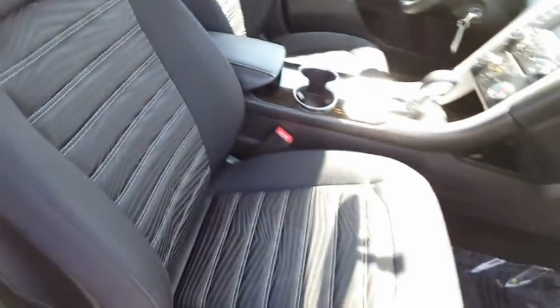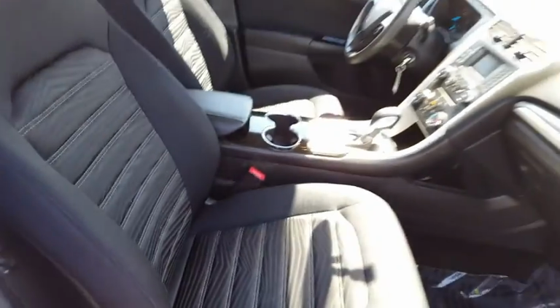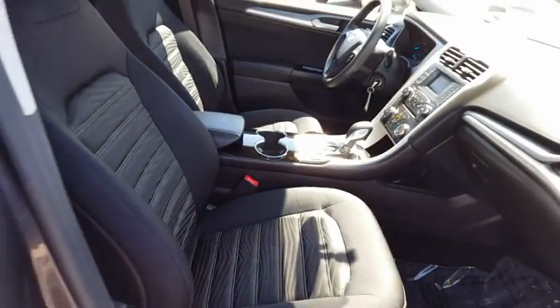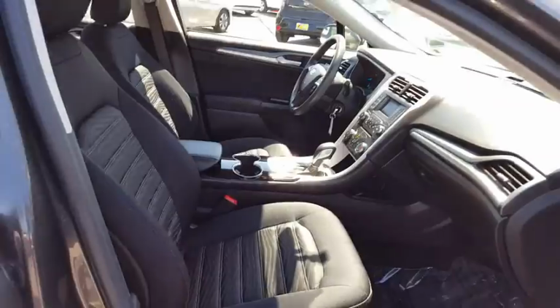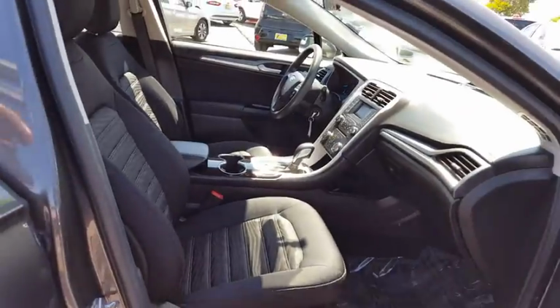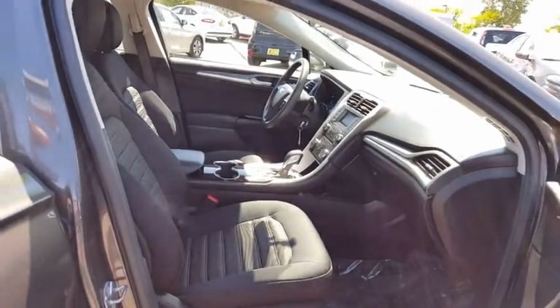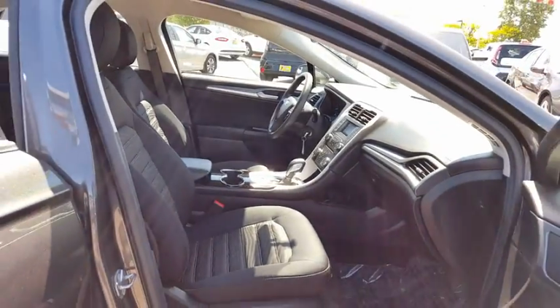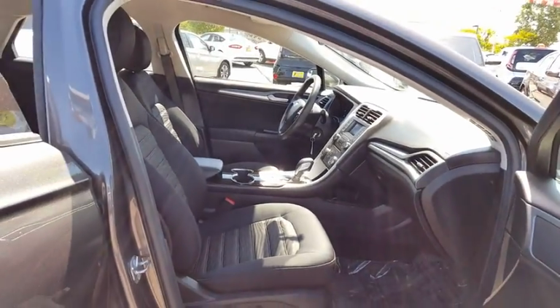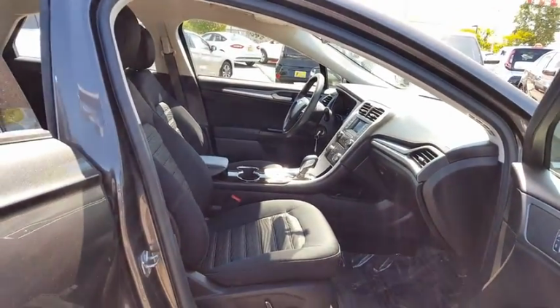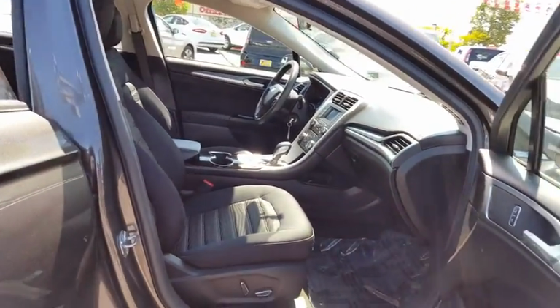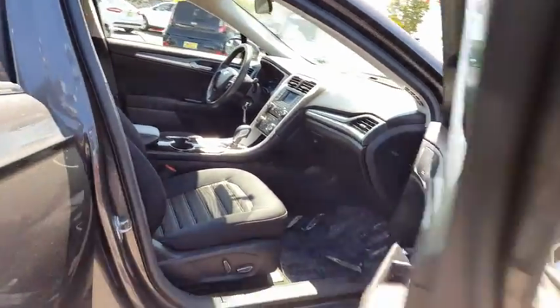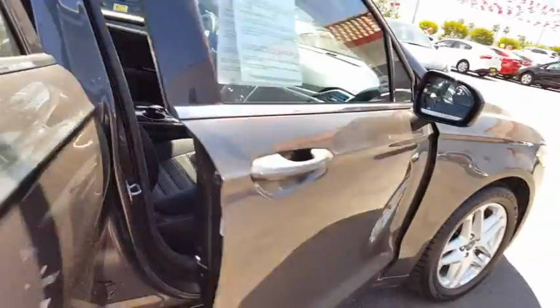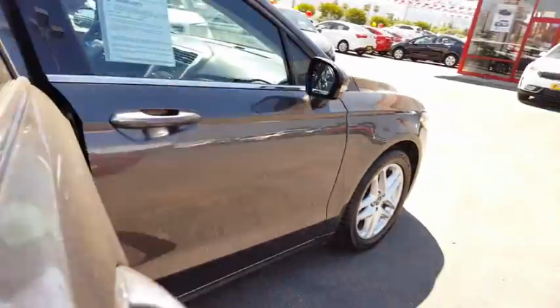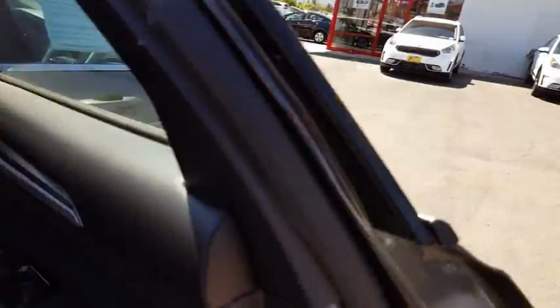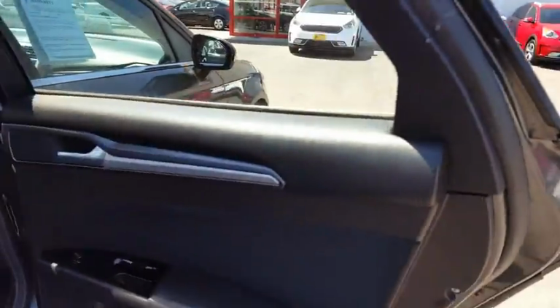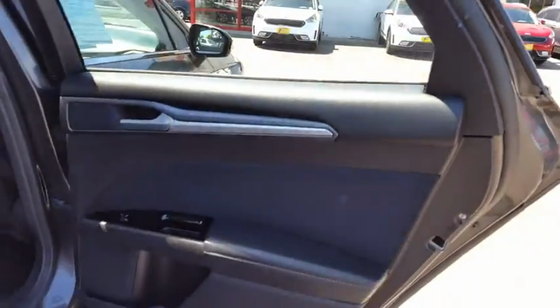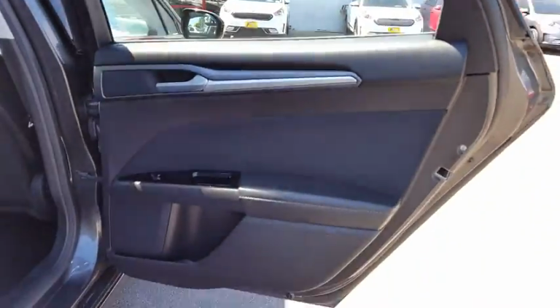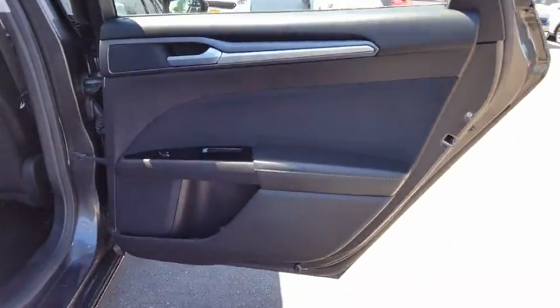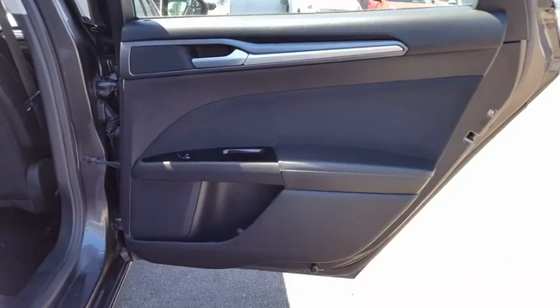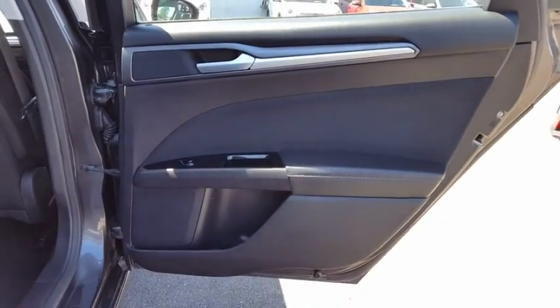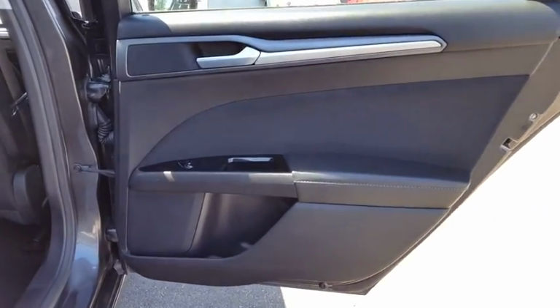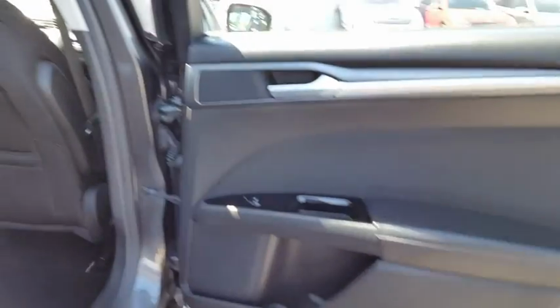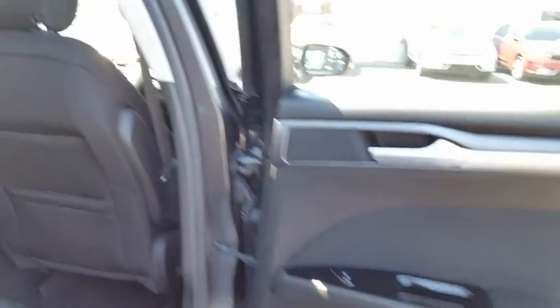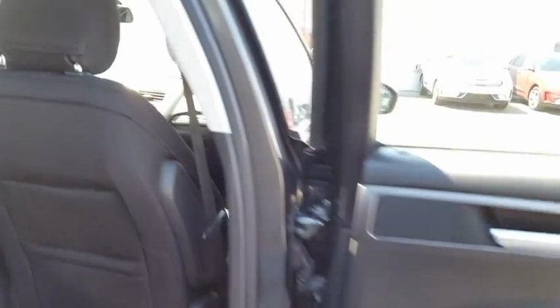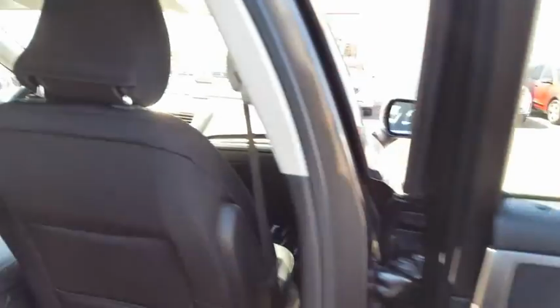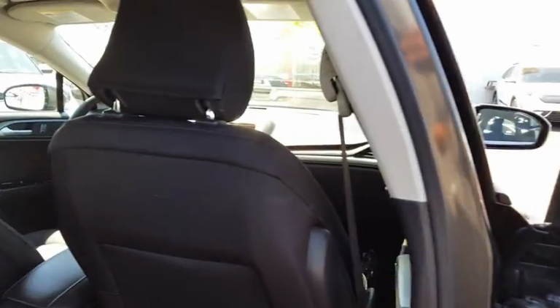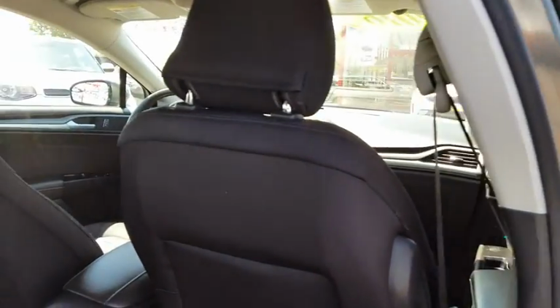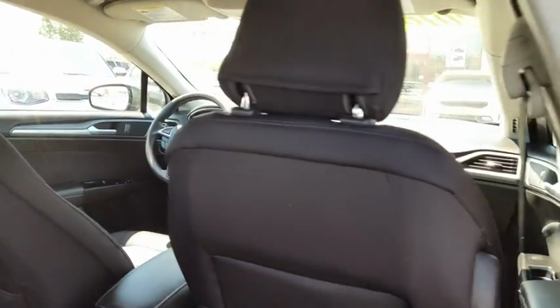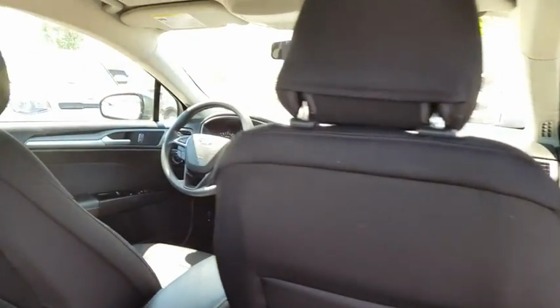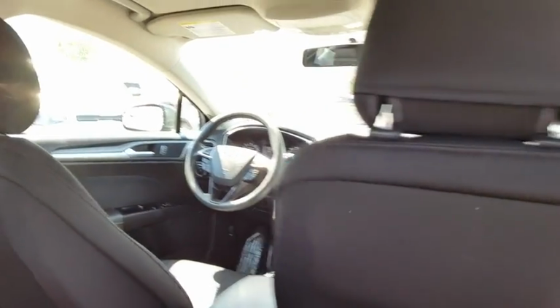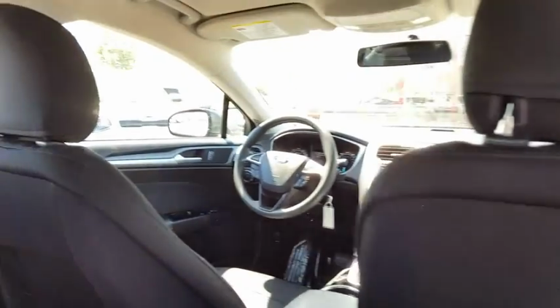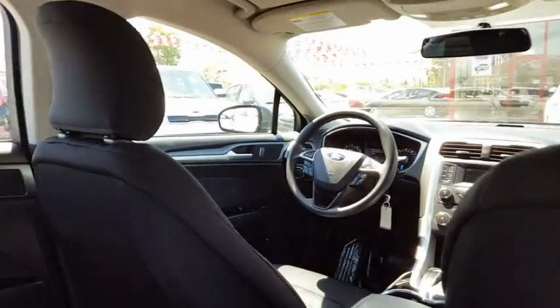This vehicle is Carfax certified one owner and qualifies for Carfax buy-back guarantee. This isn't just a vehicle, it's an experience, so stop in for a test drive today.